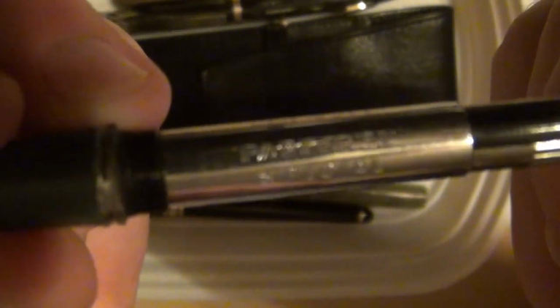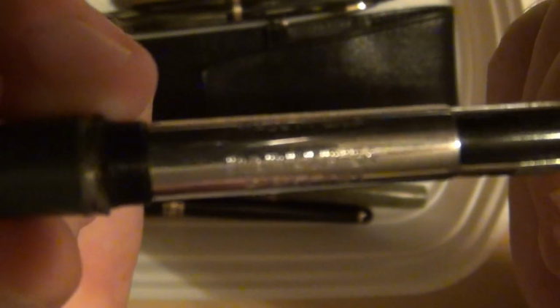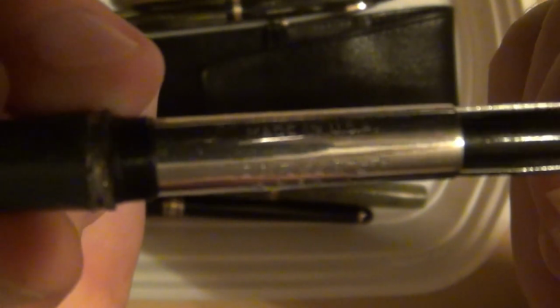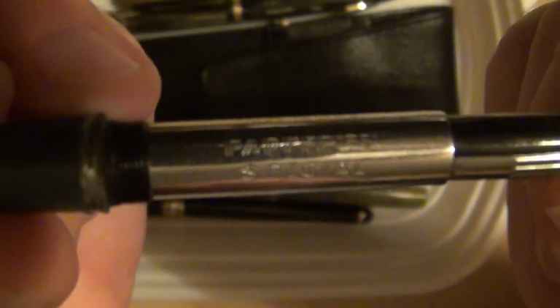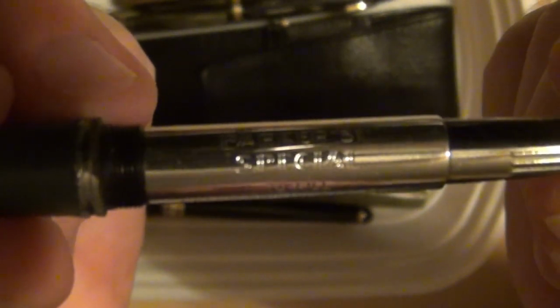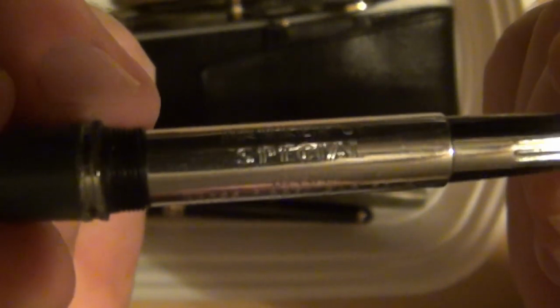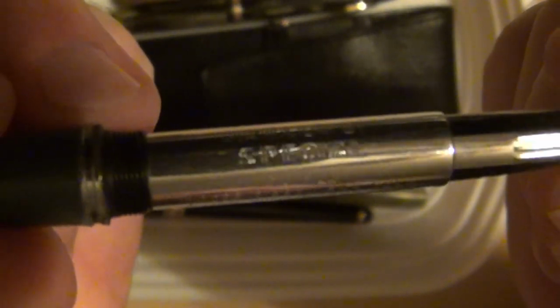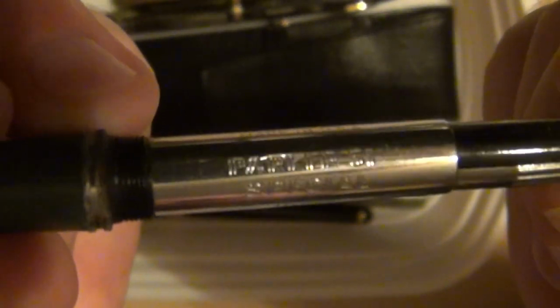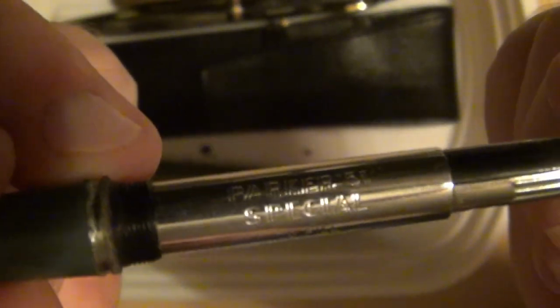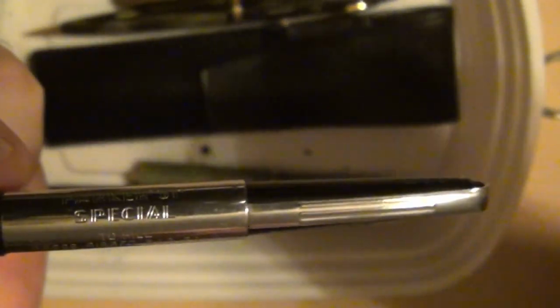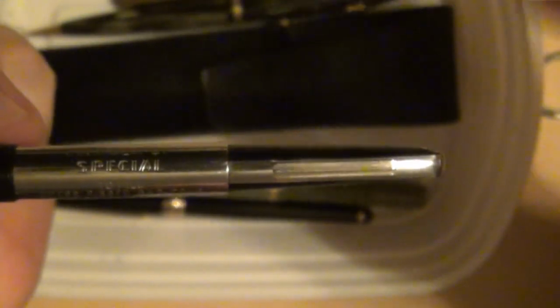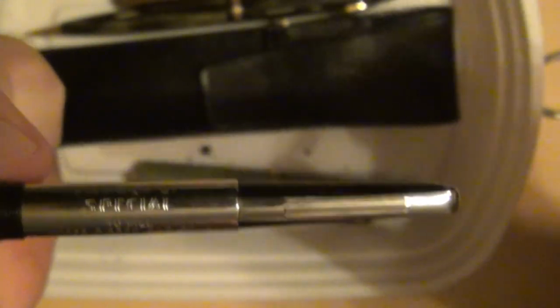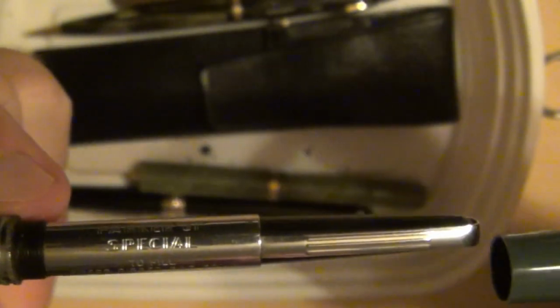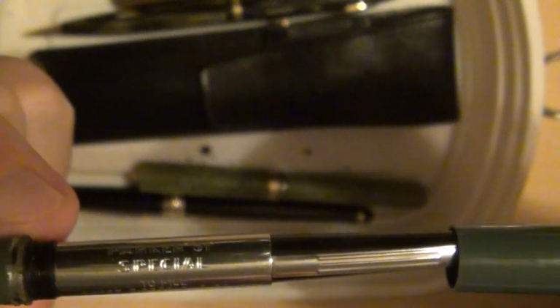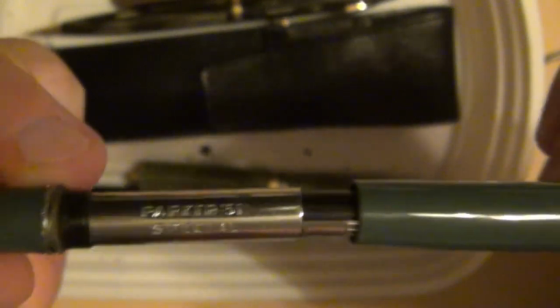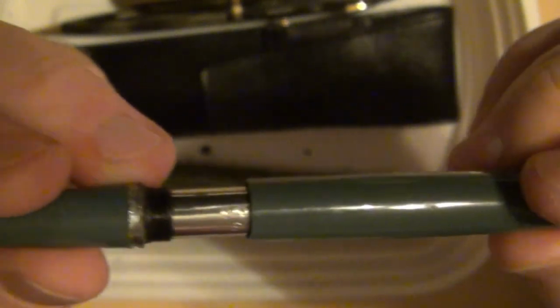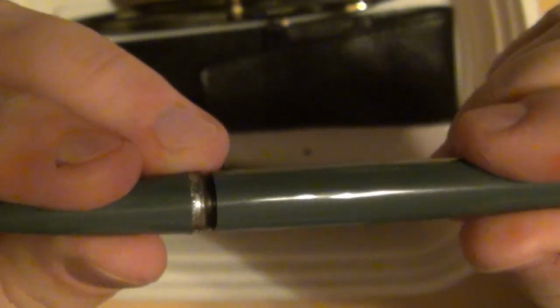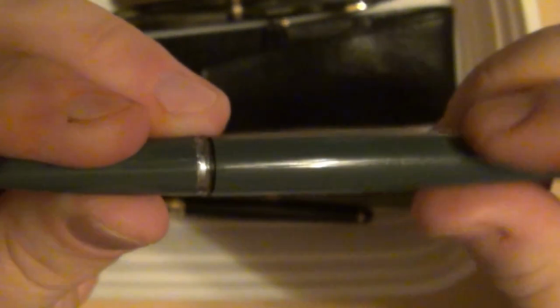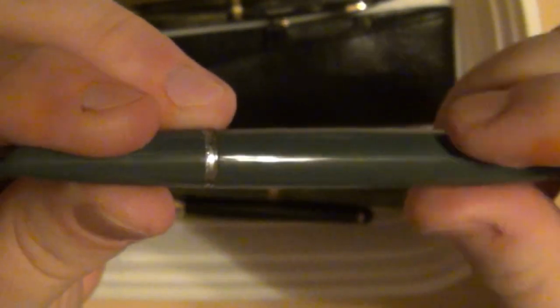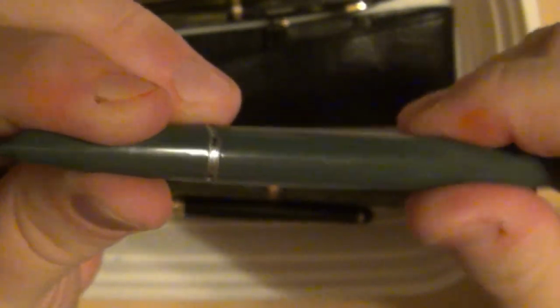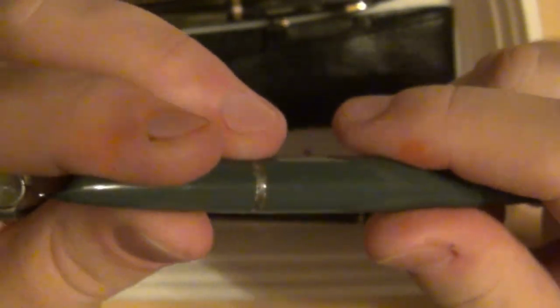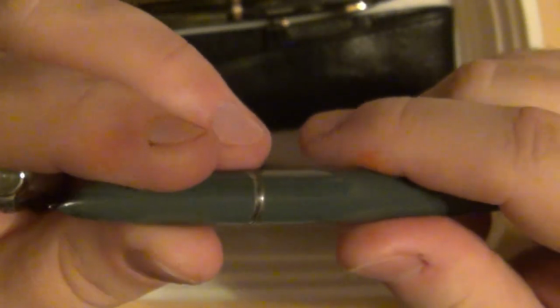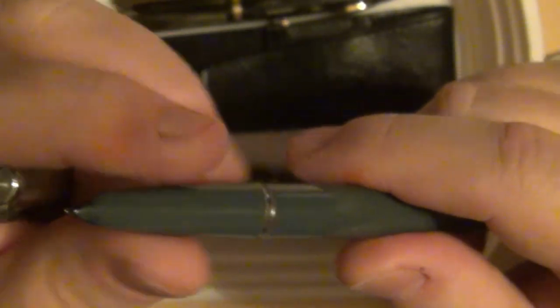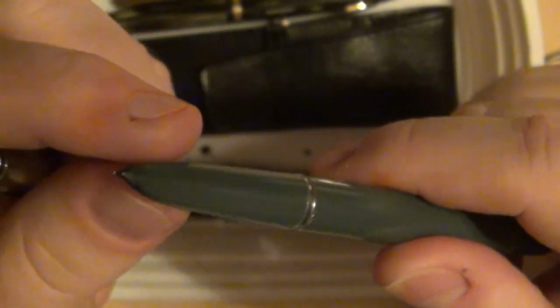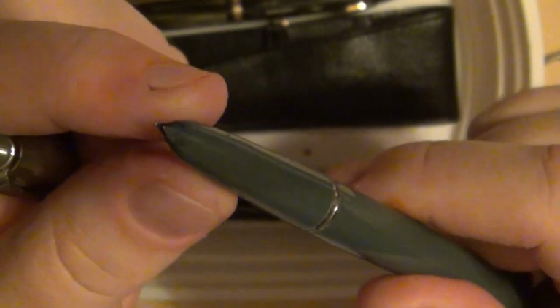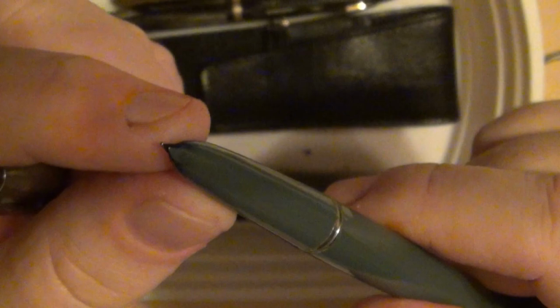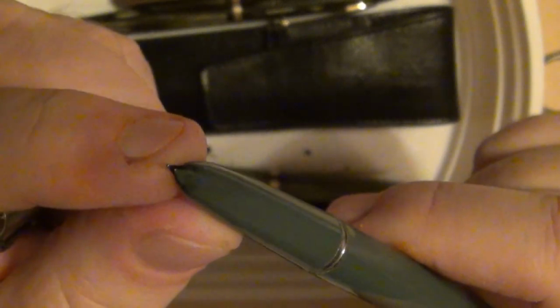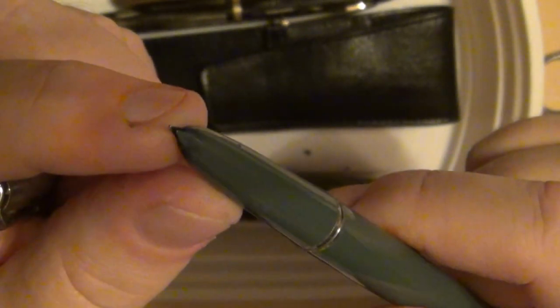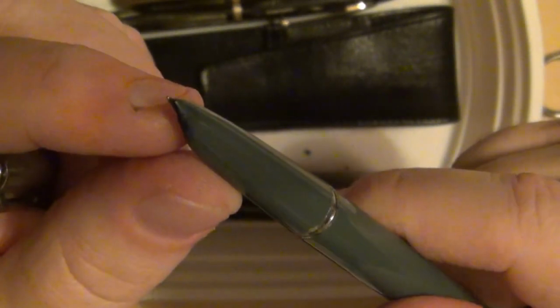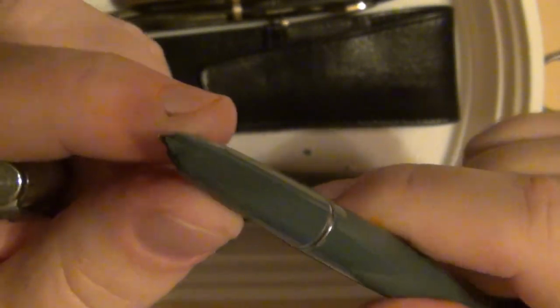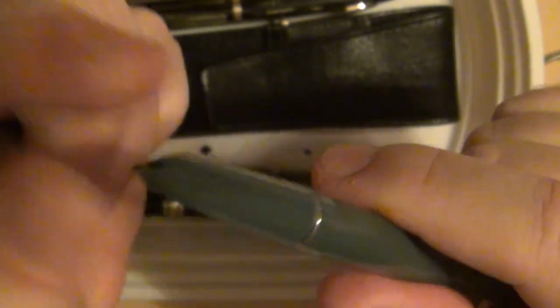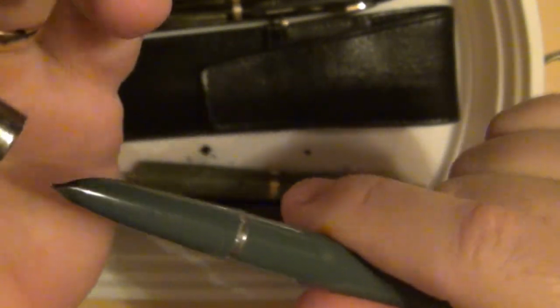It says right on here: Parker 51 Special. So I've got another Parker 51 that I didn't plan on getting, but I'll give it a good cleaning. I can tell there are still some ink stains down at the bottom of the hooded nib.